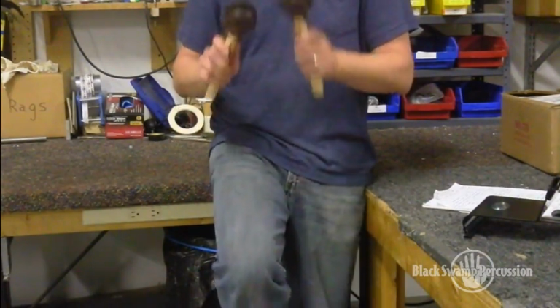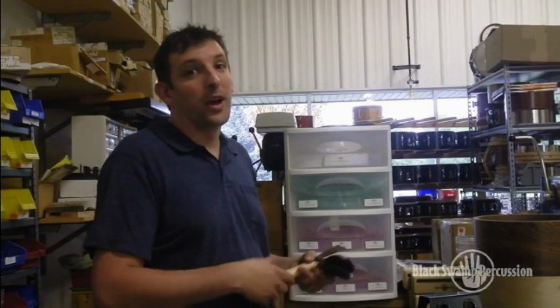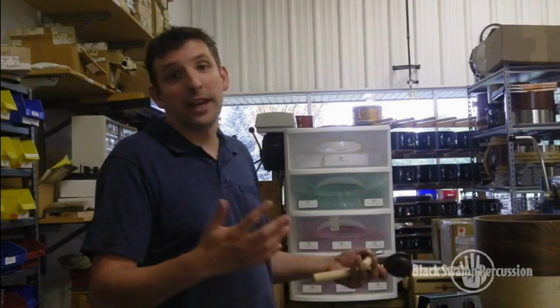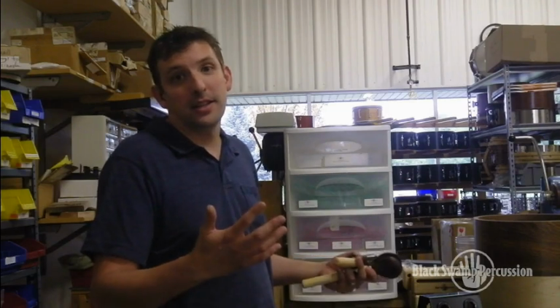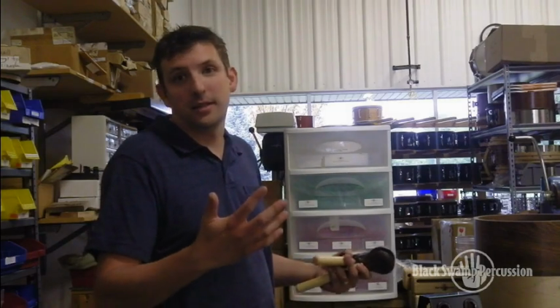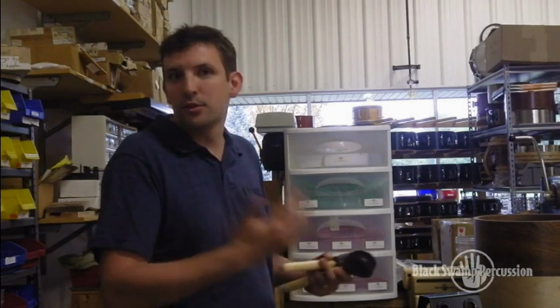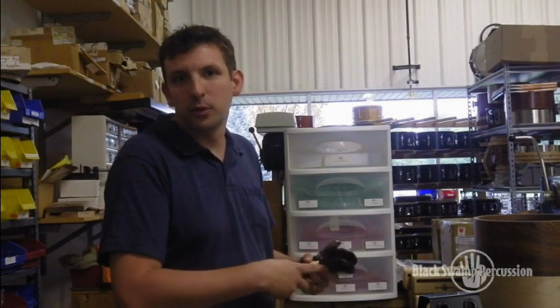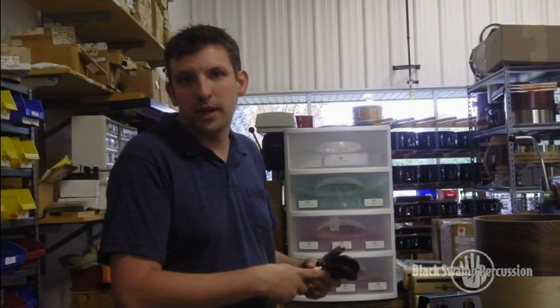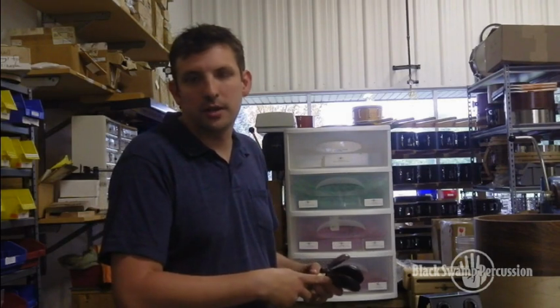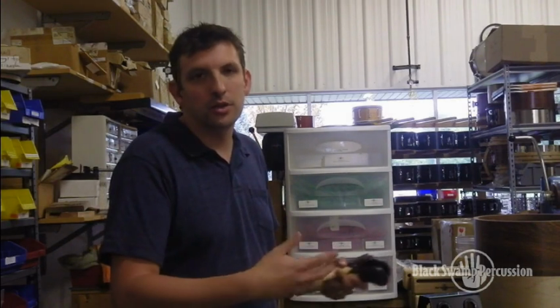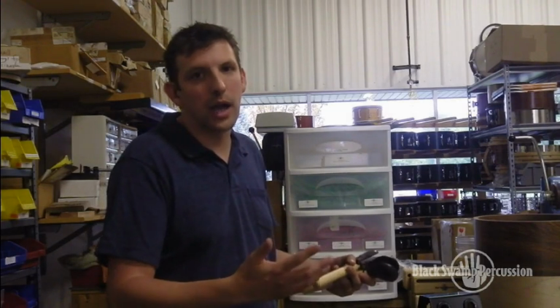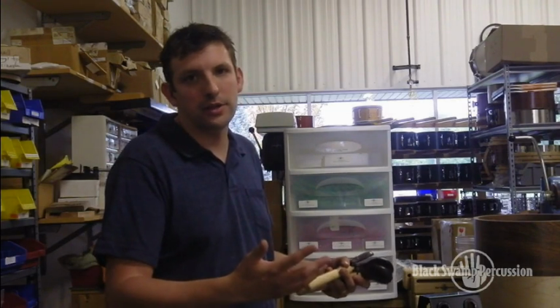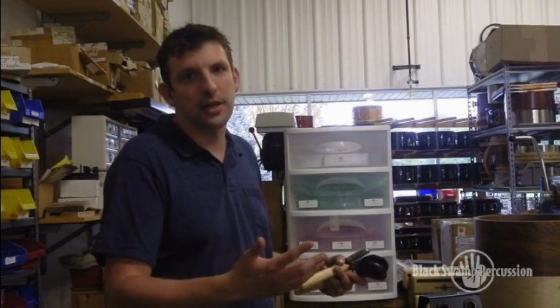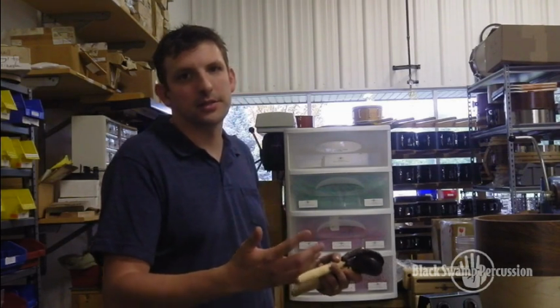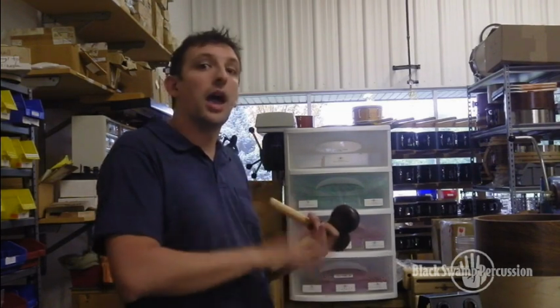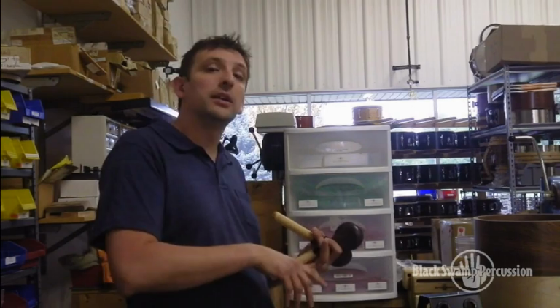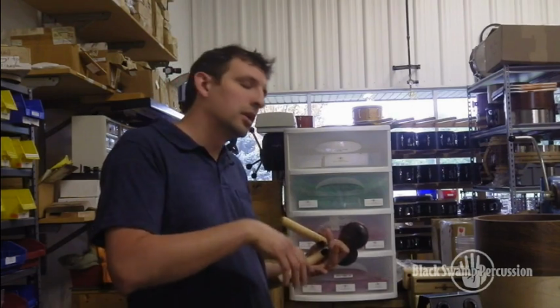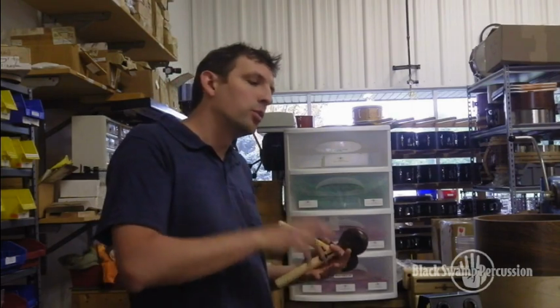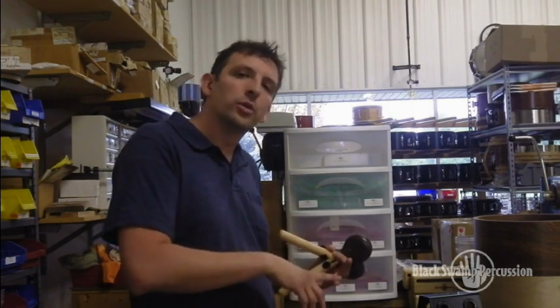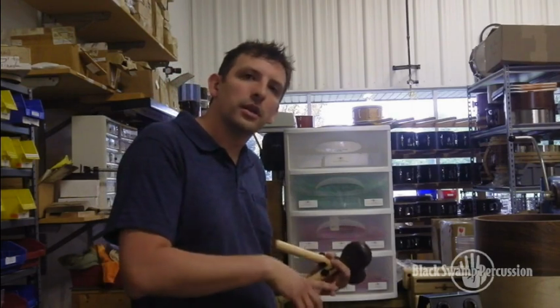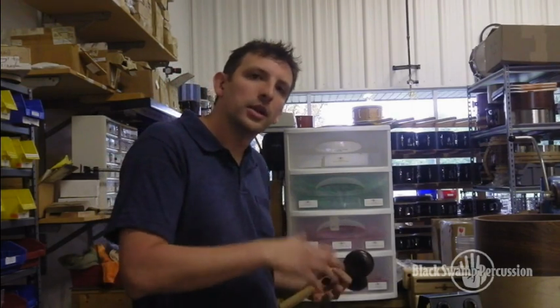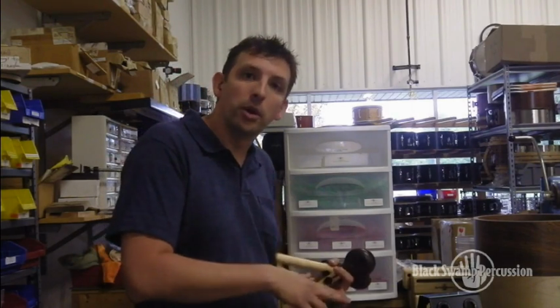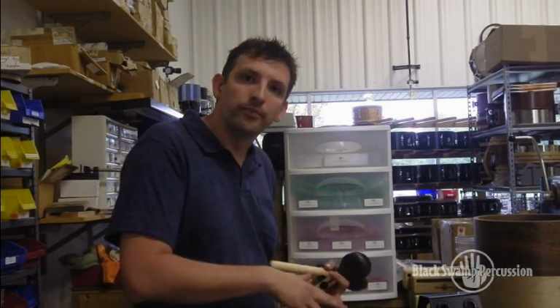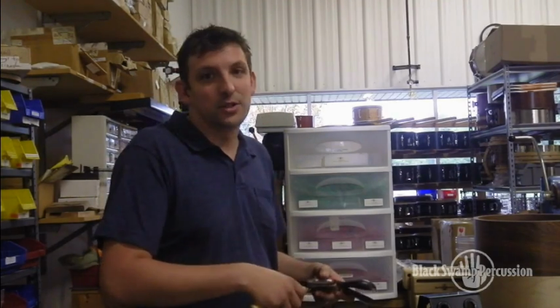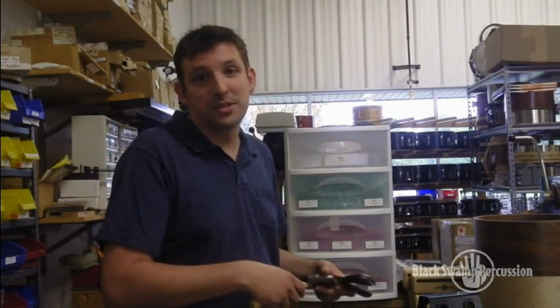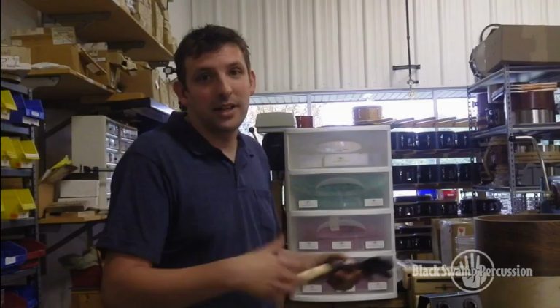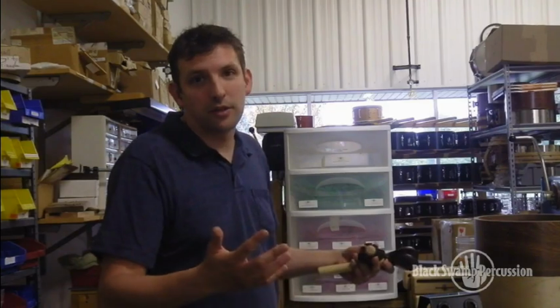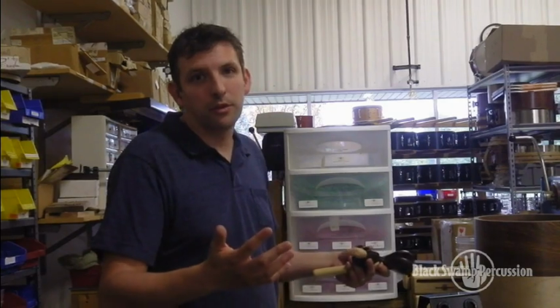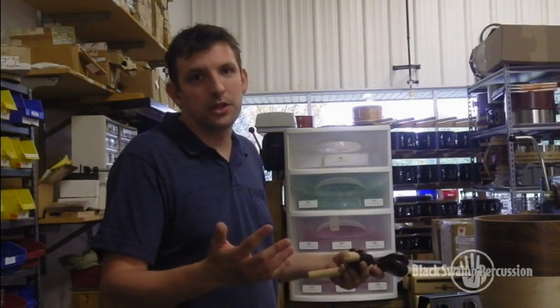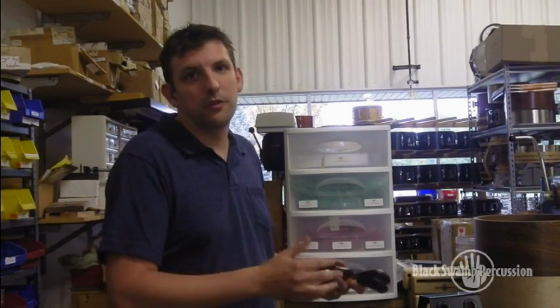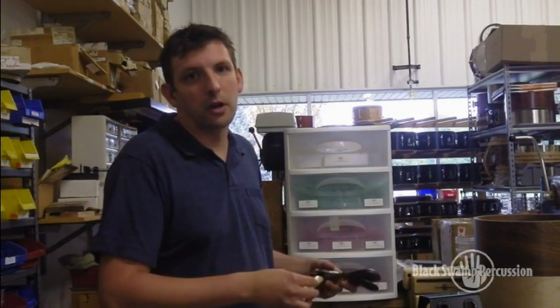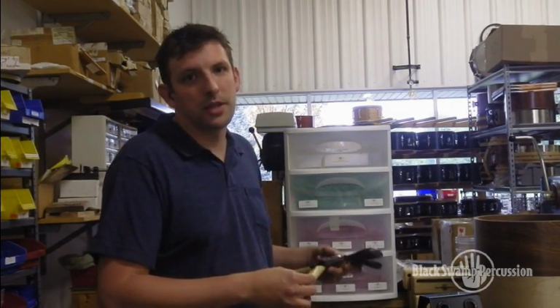We offer our castanets in three different wood types and two contrasting sizes: ebony, rosewood, and cocobolo. Descriptions and sound samples of each can be found on our website.